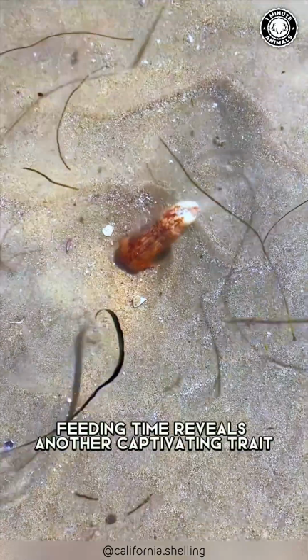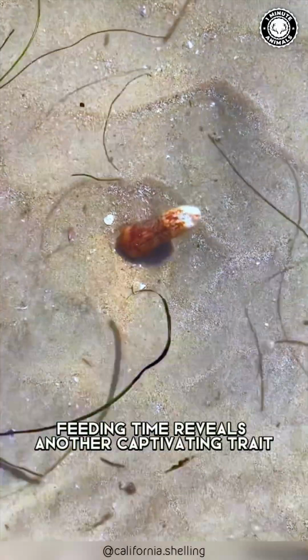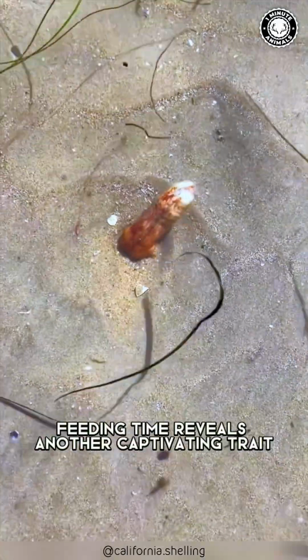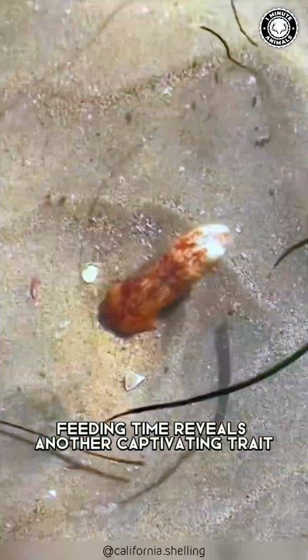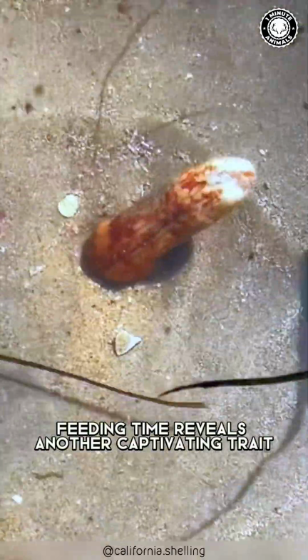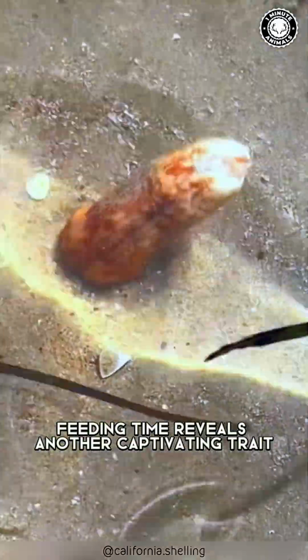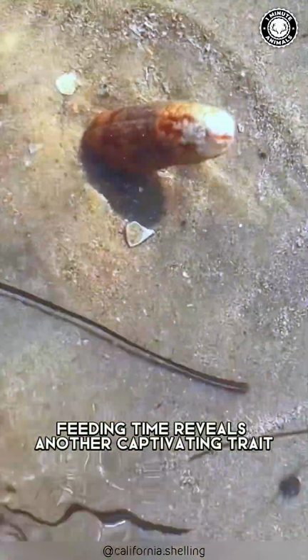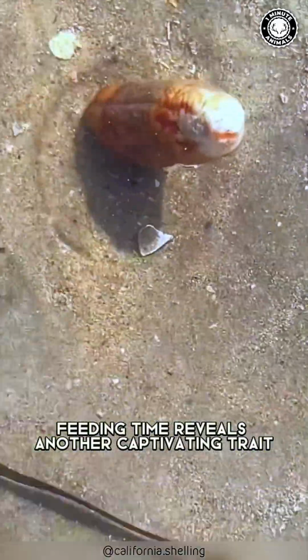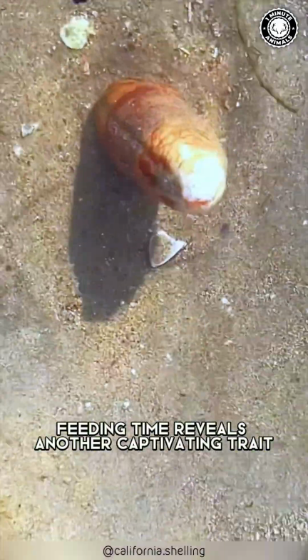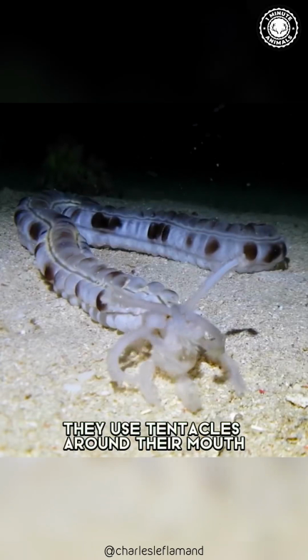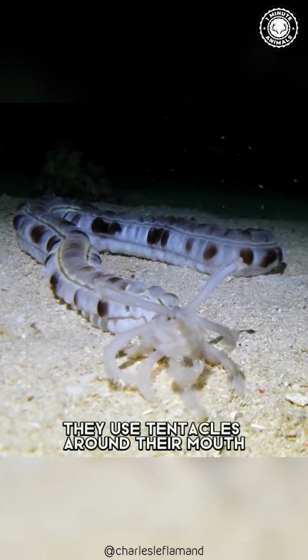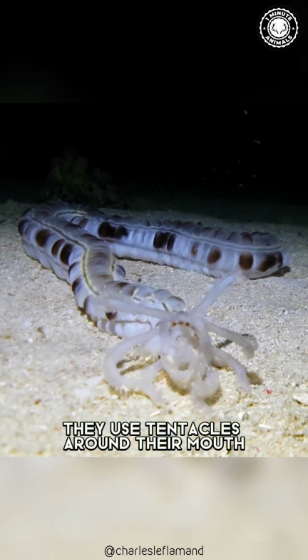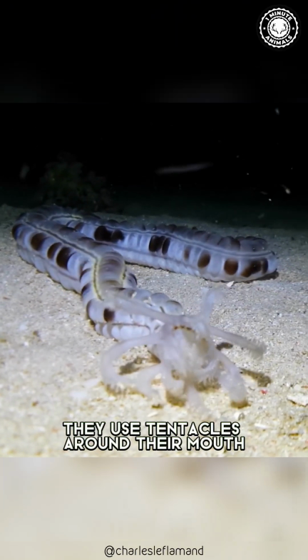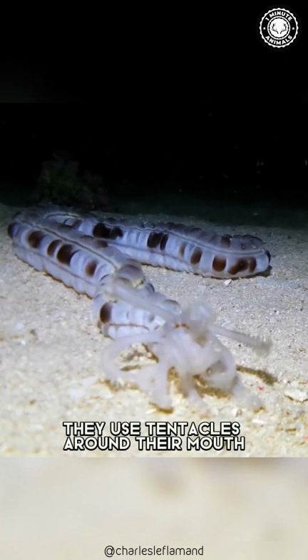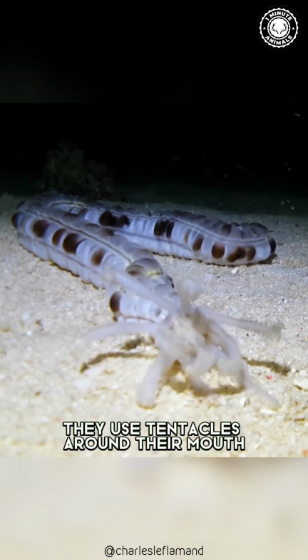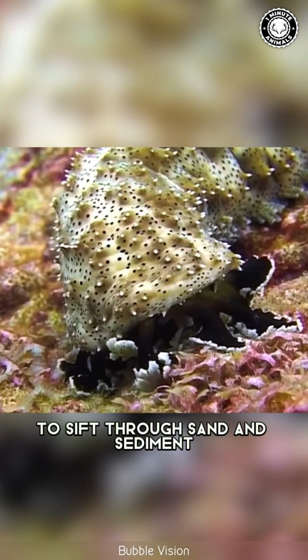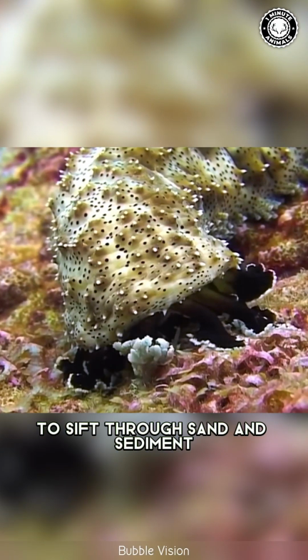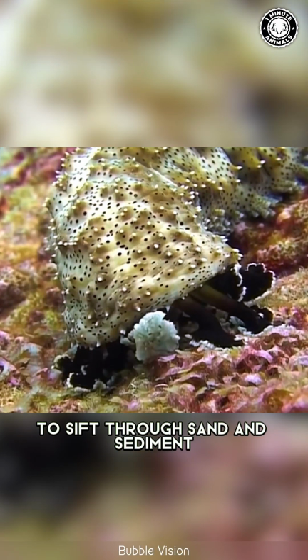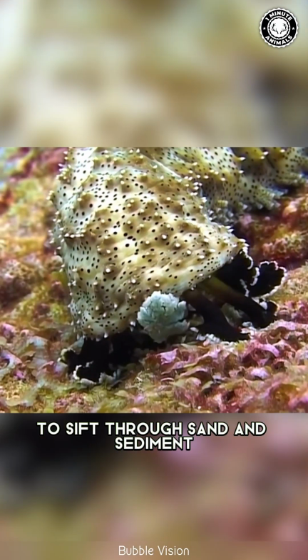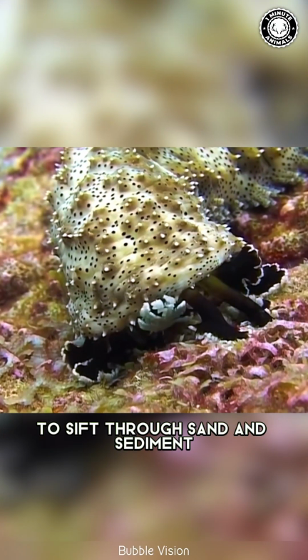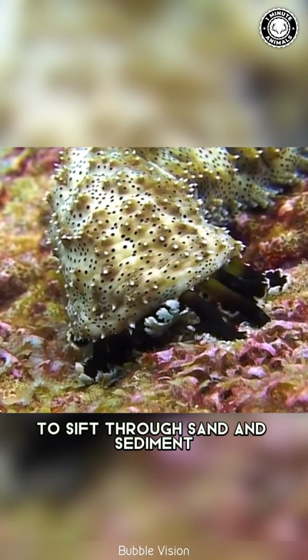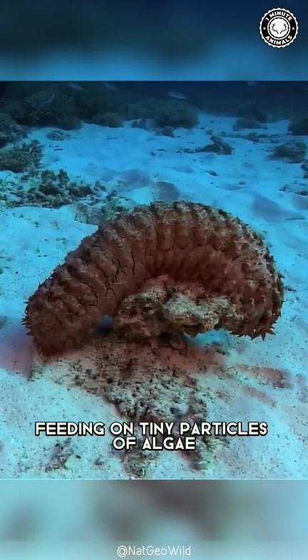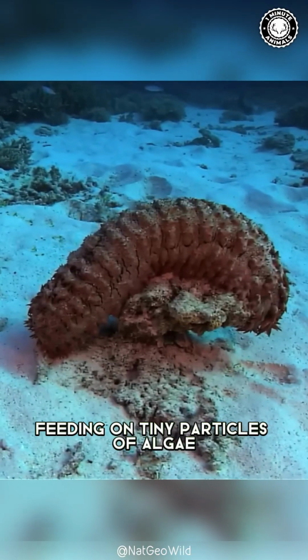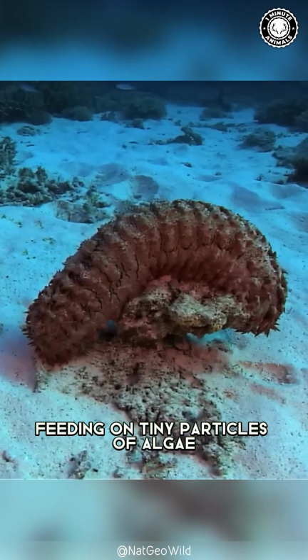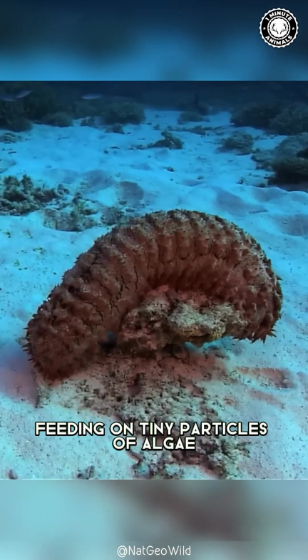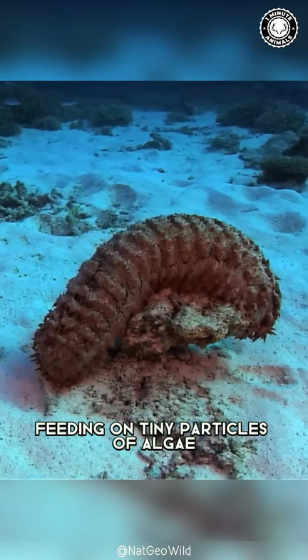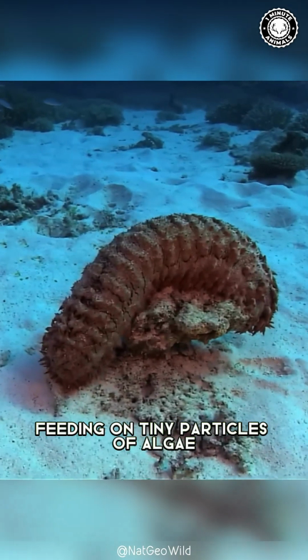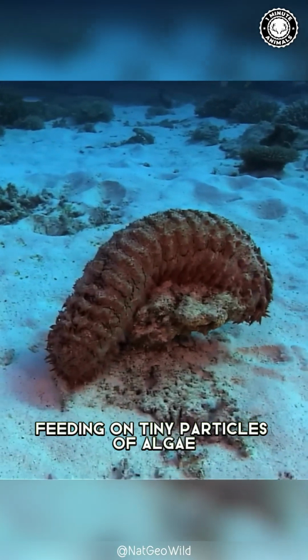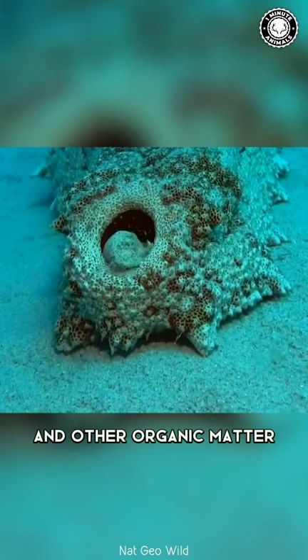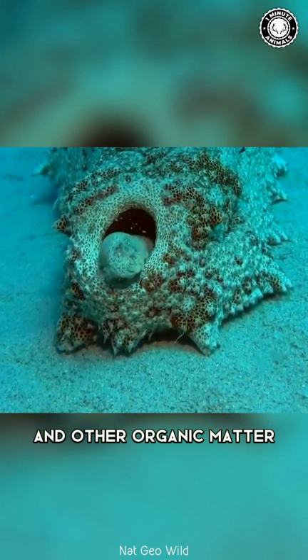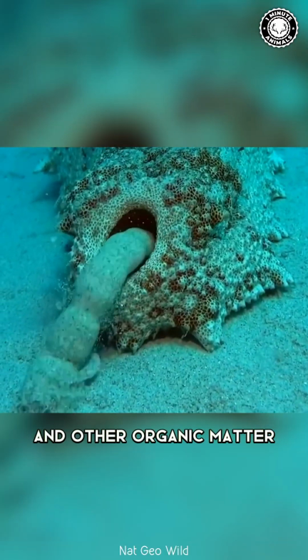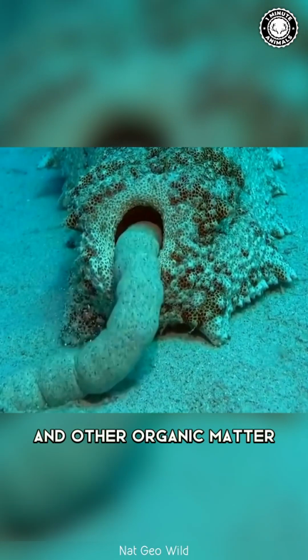Feeding time reveals another captivating trait. They use tentacles around their mouth to sift through sand and sediment, feeding on tiny particles of algae and other organic matter.